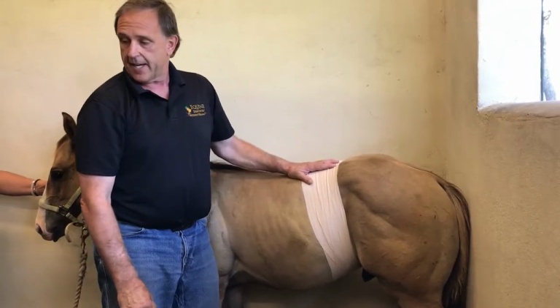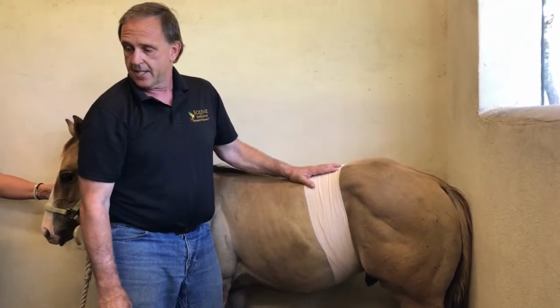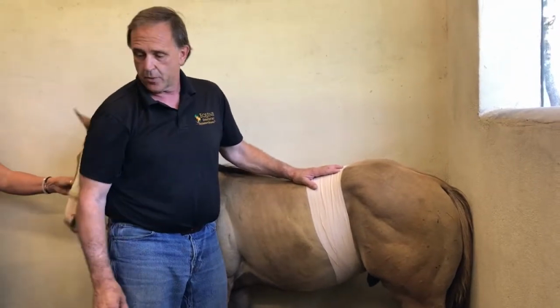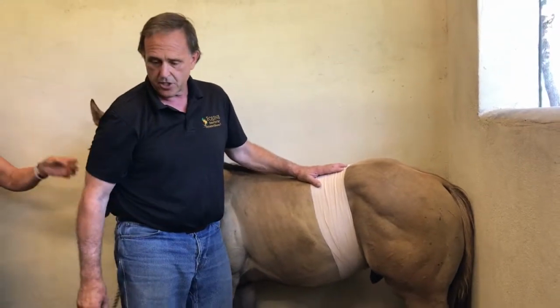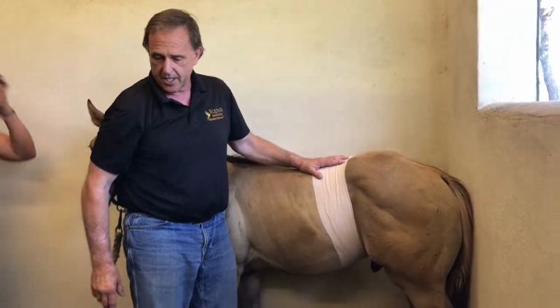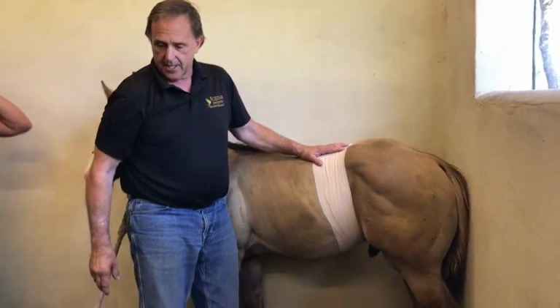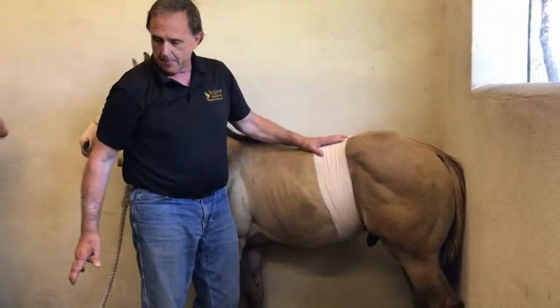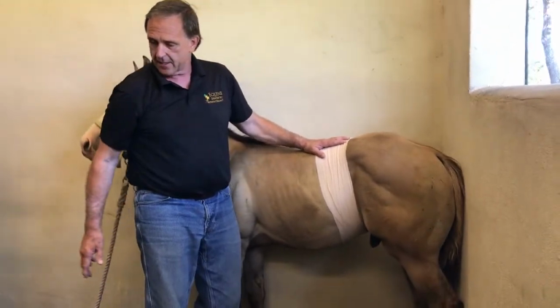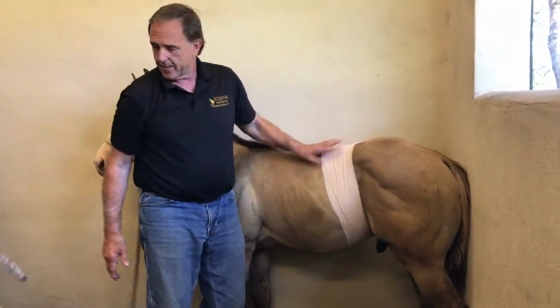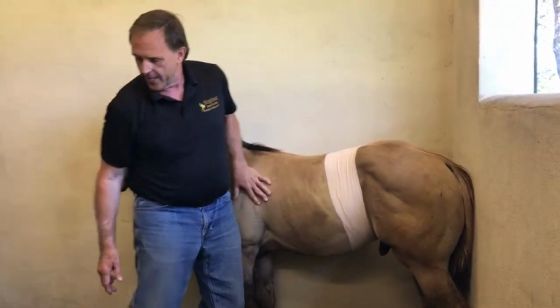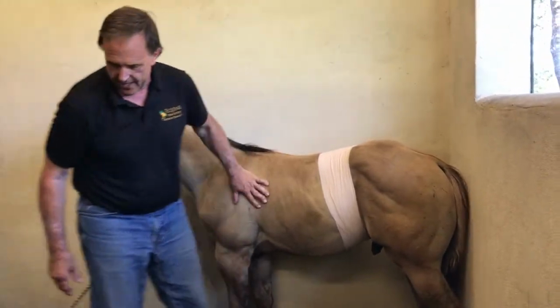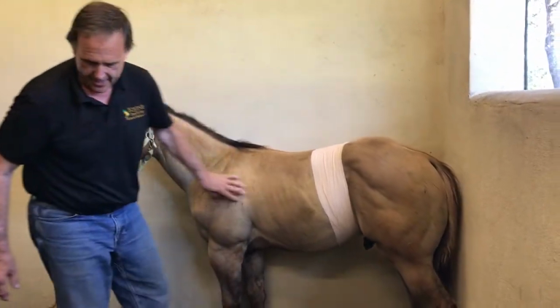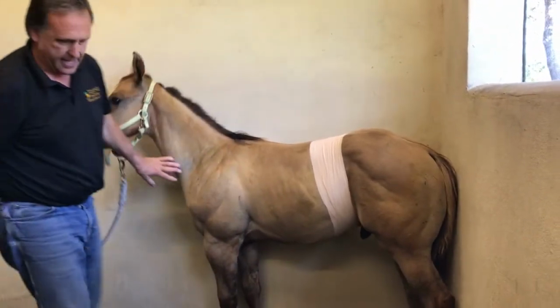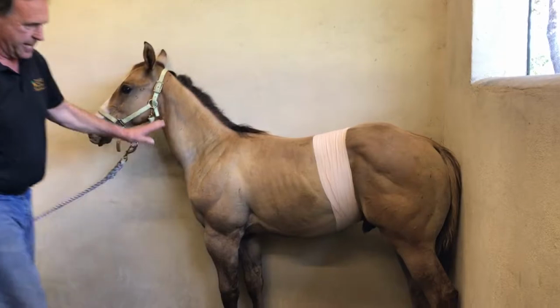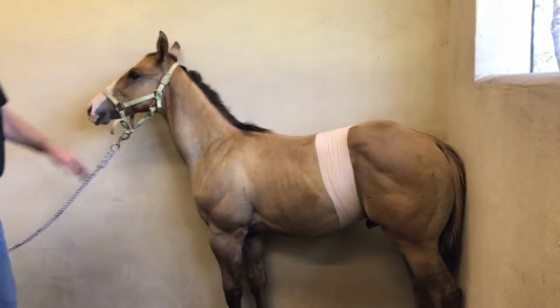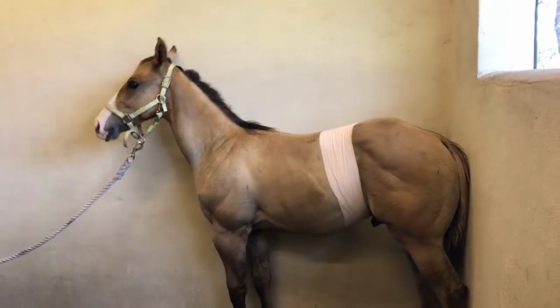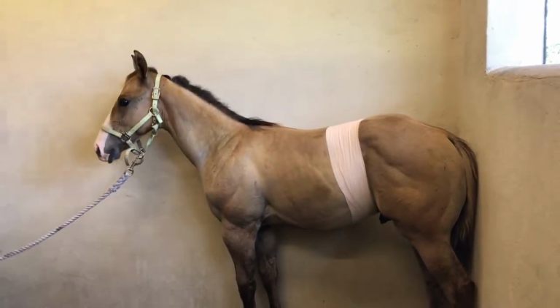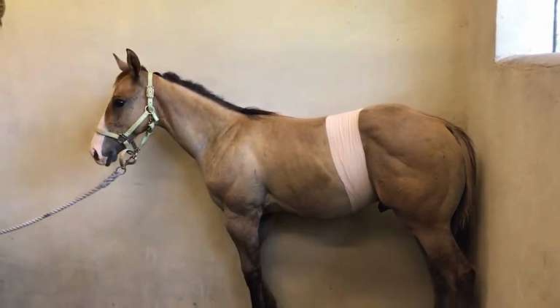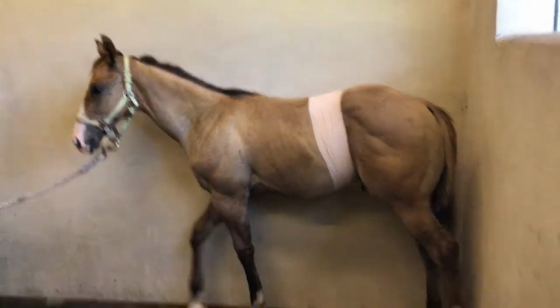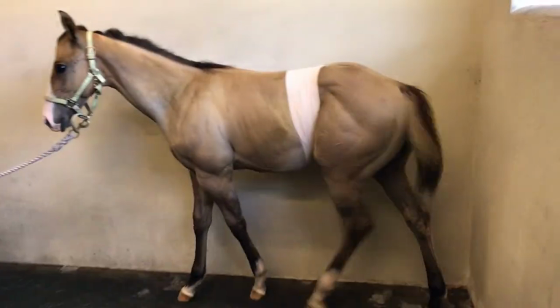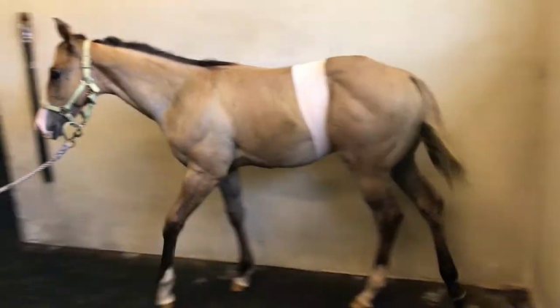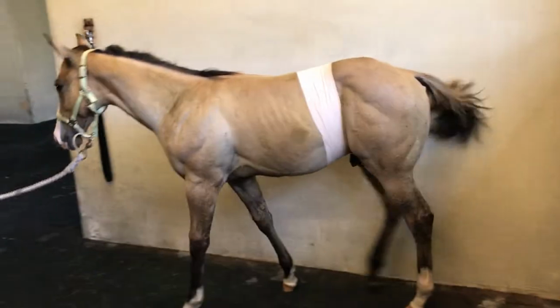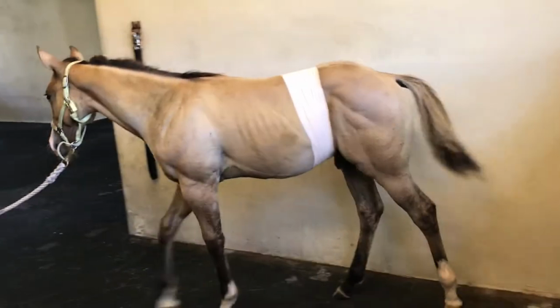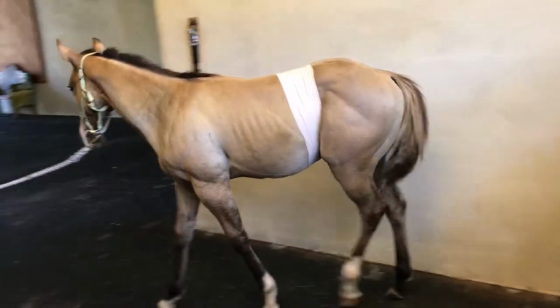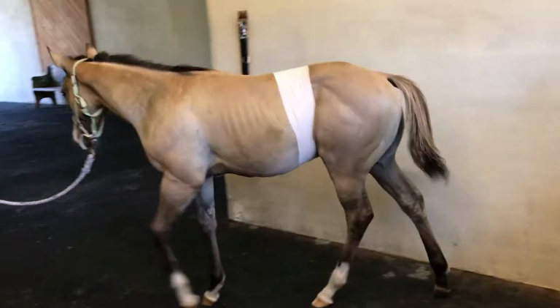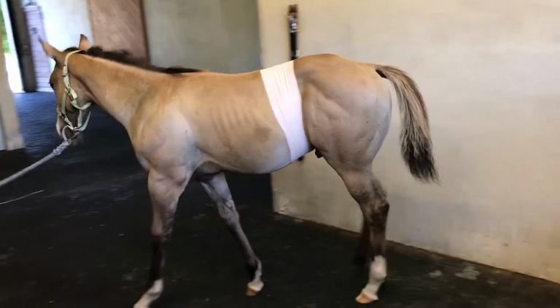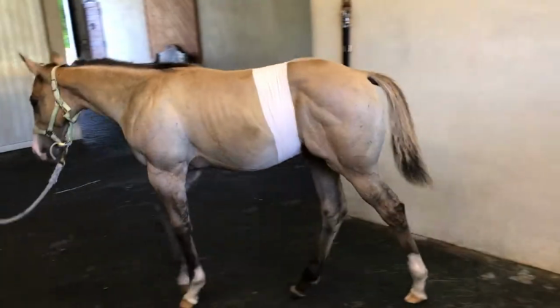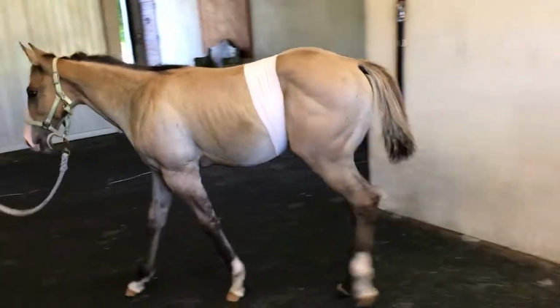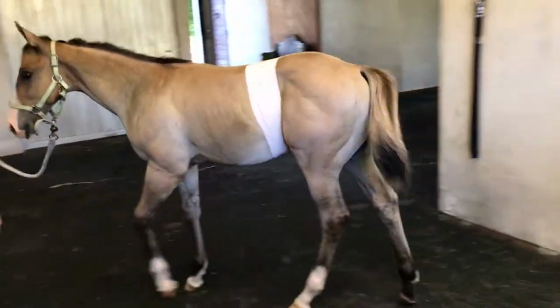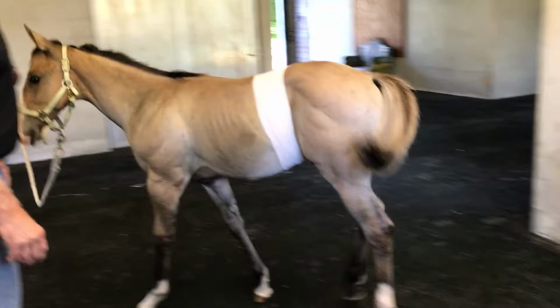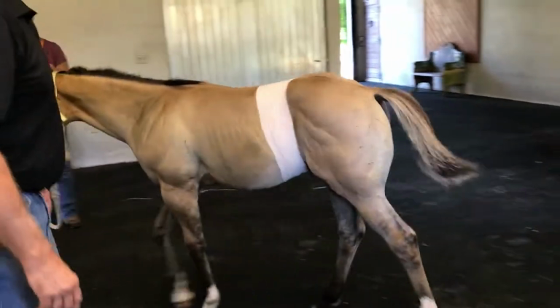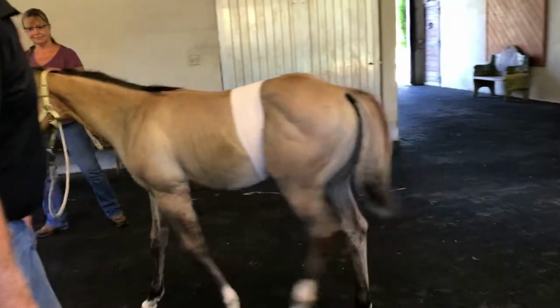Alrighty. So we're going to step back a little bit and ask them to take a little bit of a walk. What a good patient — what a very good patient.